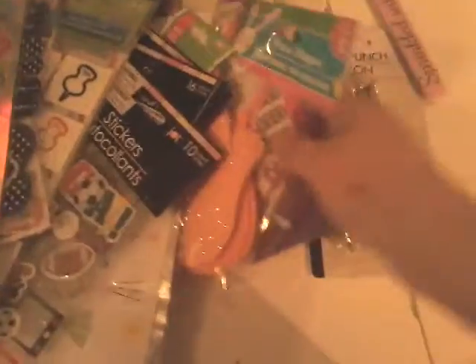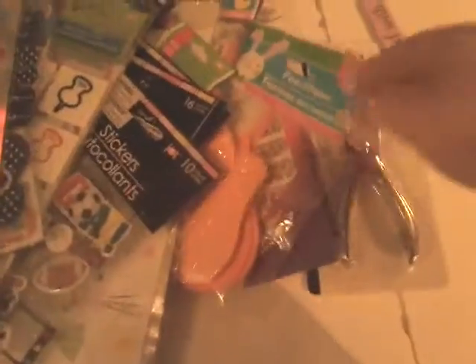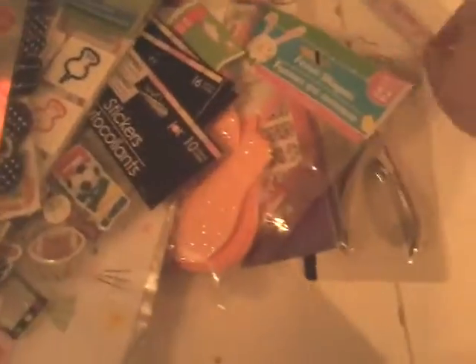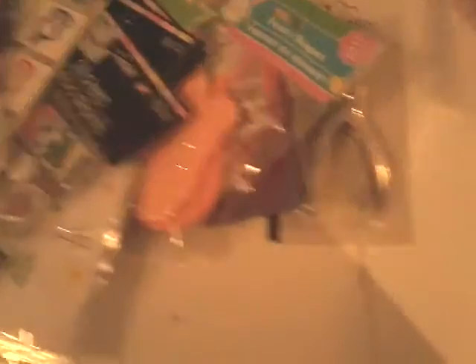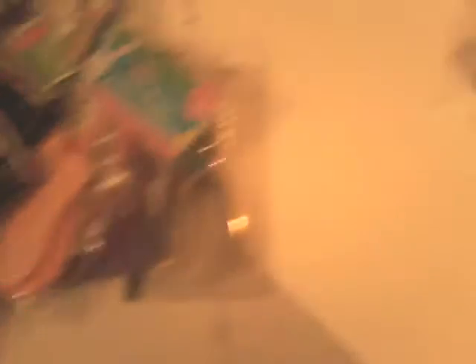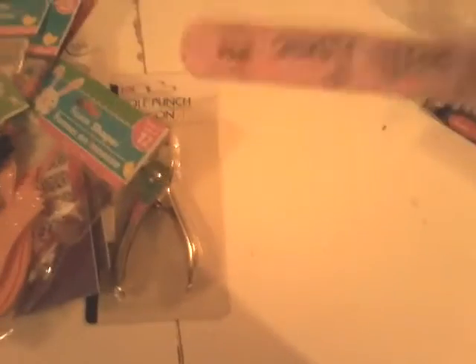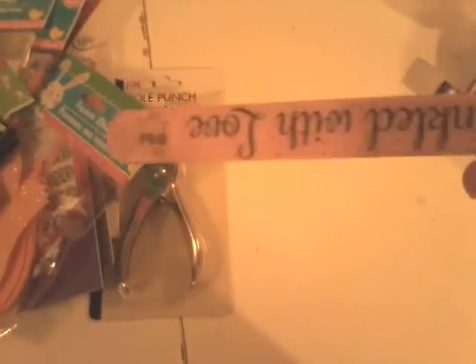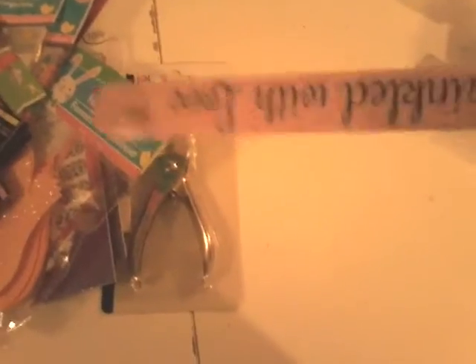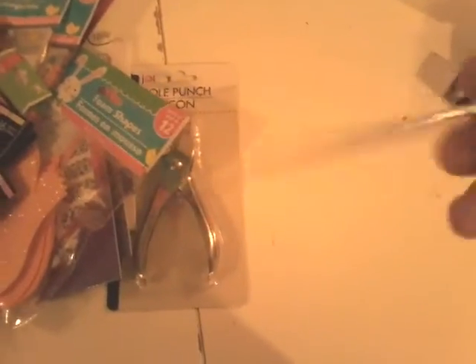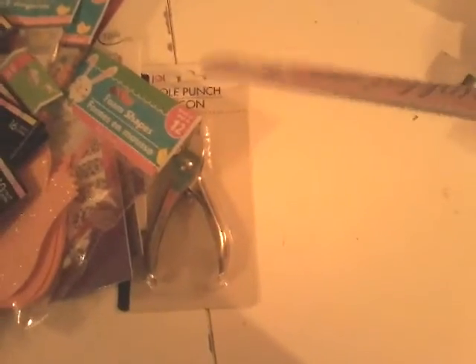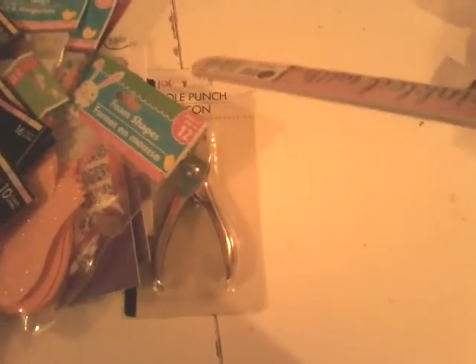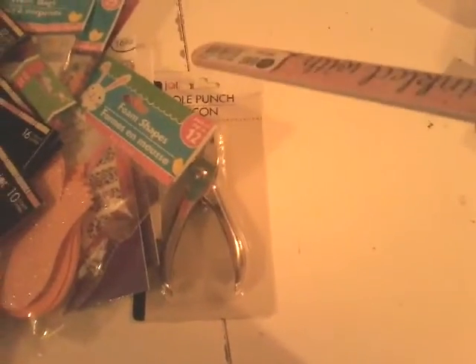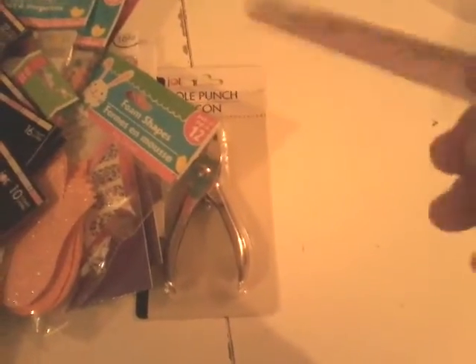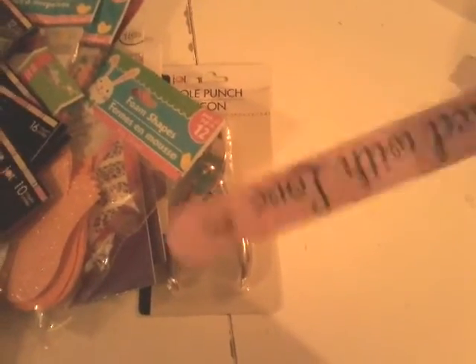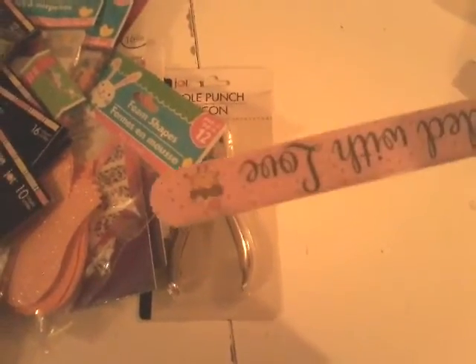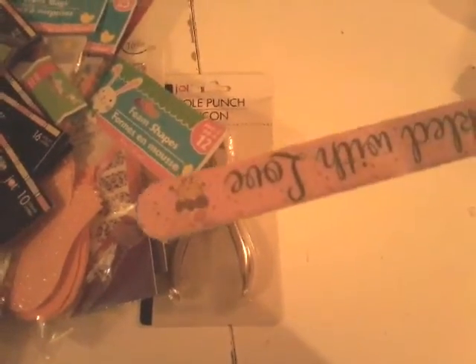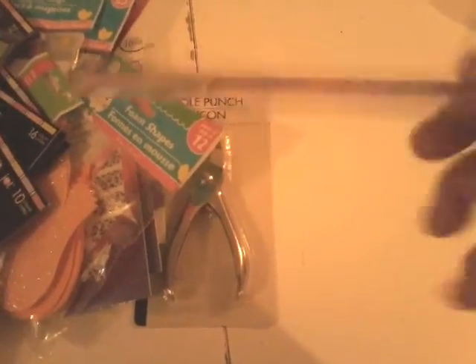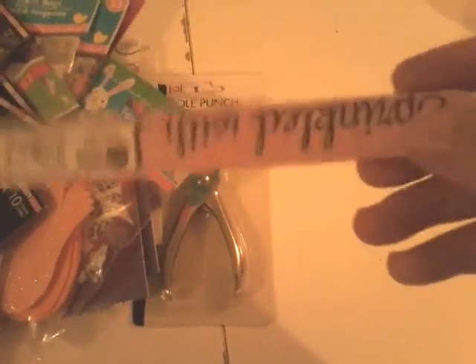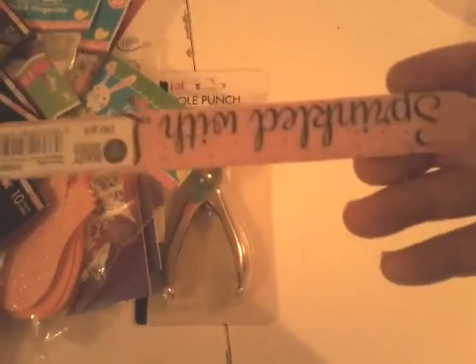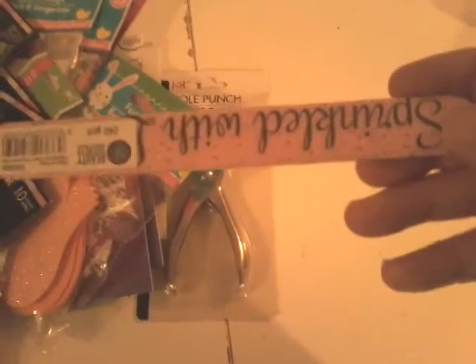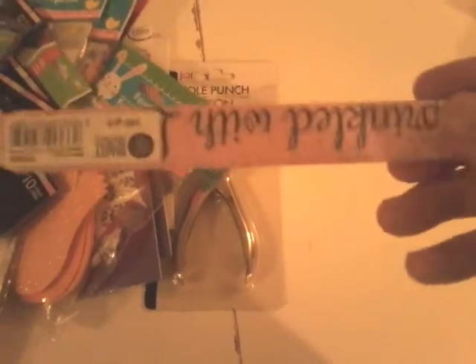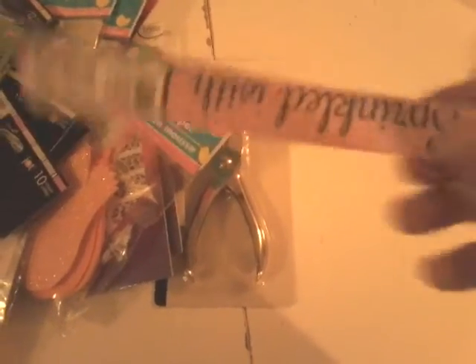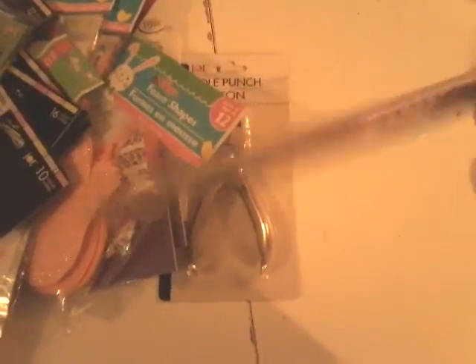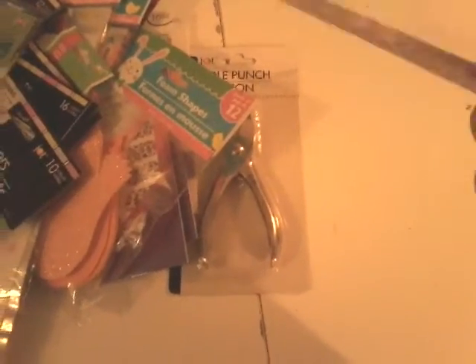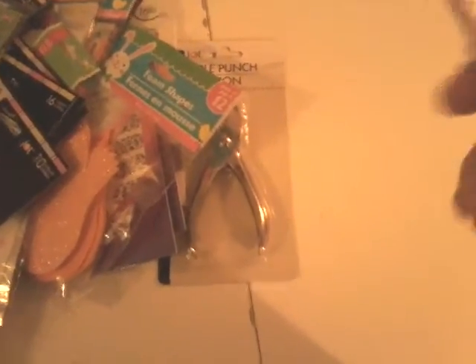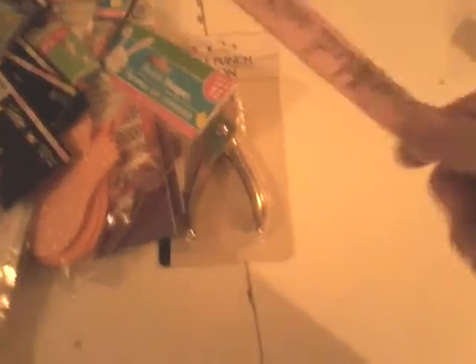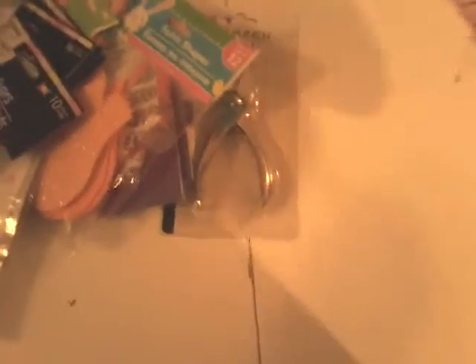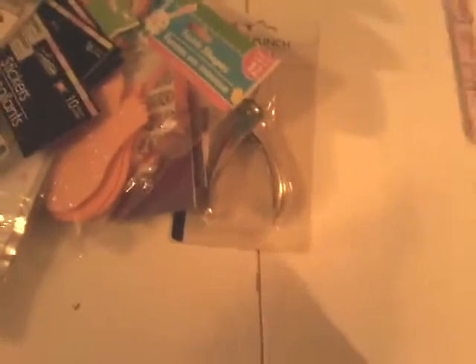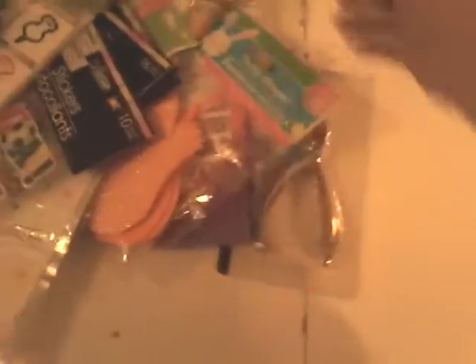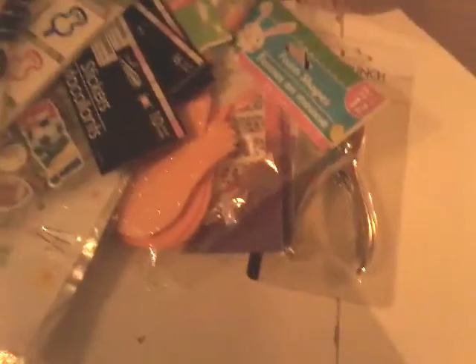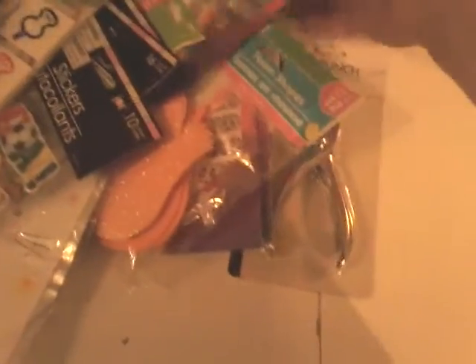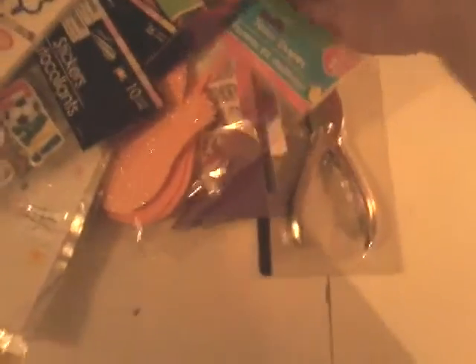Moving on to the Sally's stuff — I got this for 69 cents. It's a 240-grit file, so I'm going to use it for etching the nail plate, because you don't want to damage the nail plate.